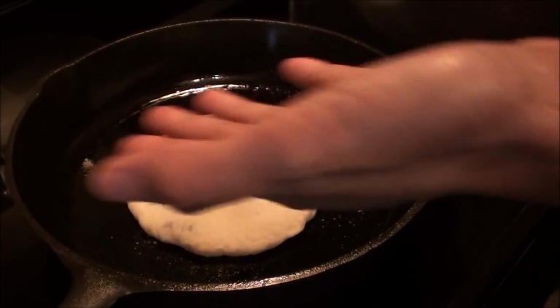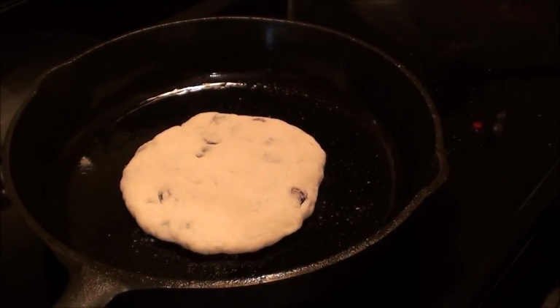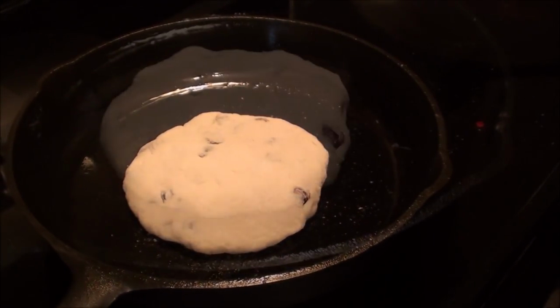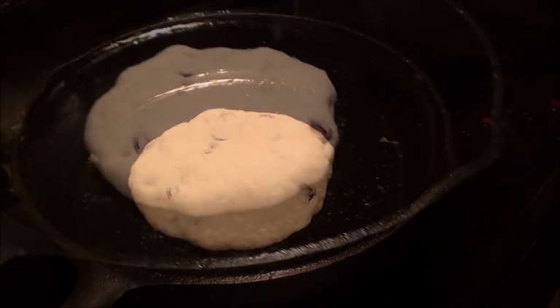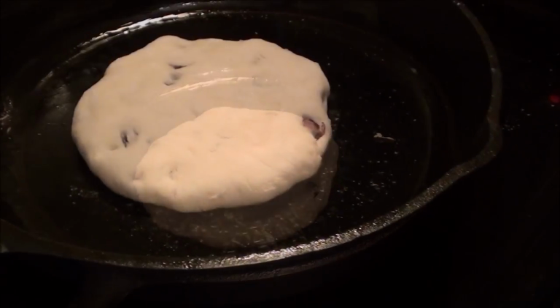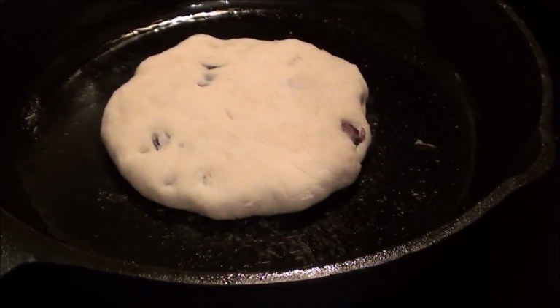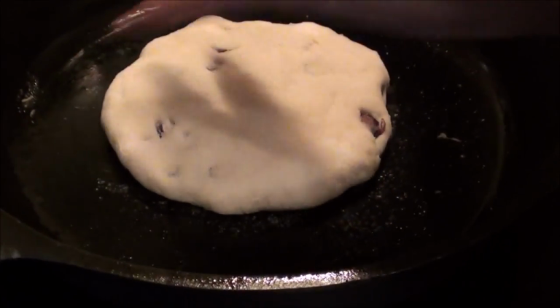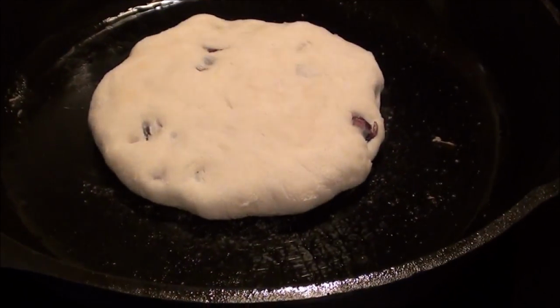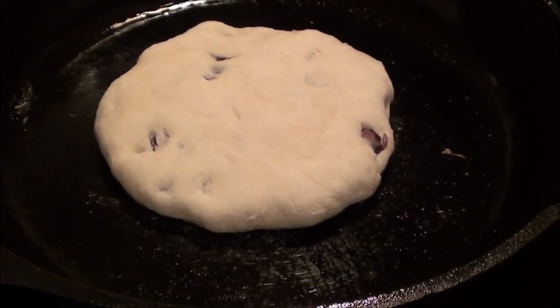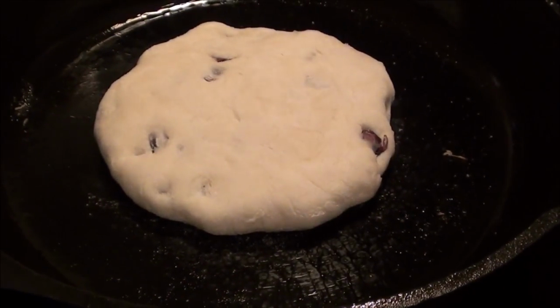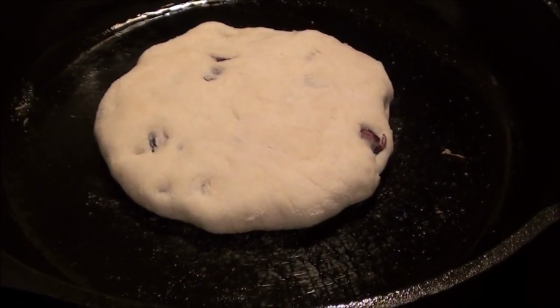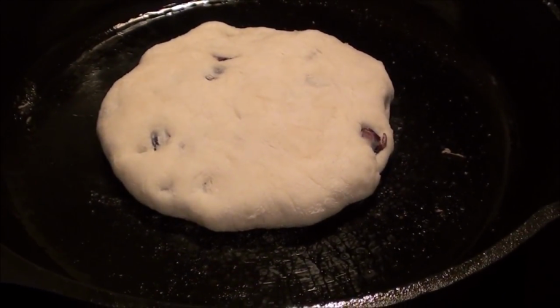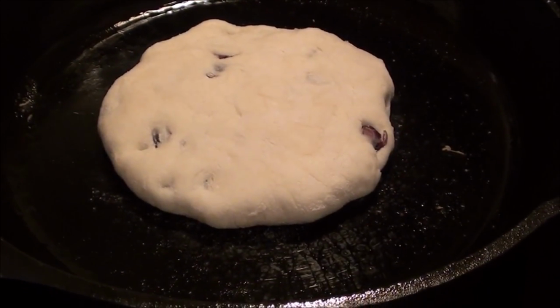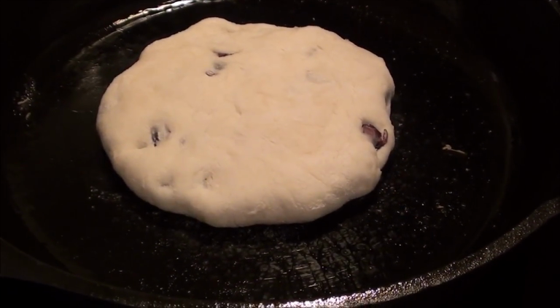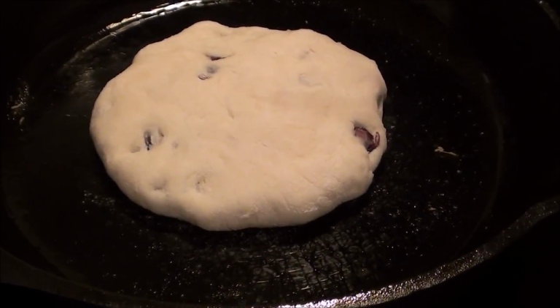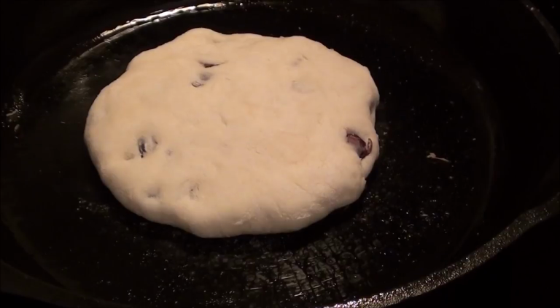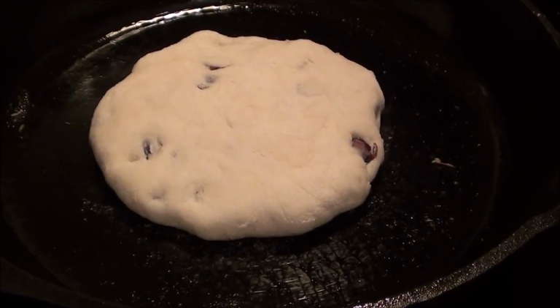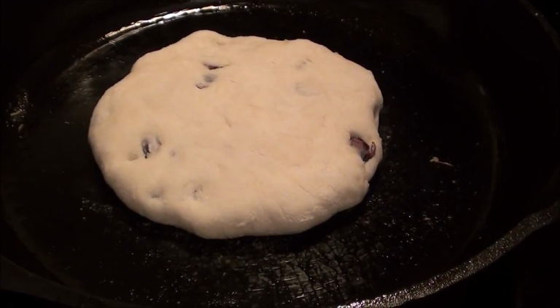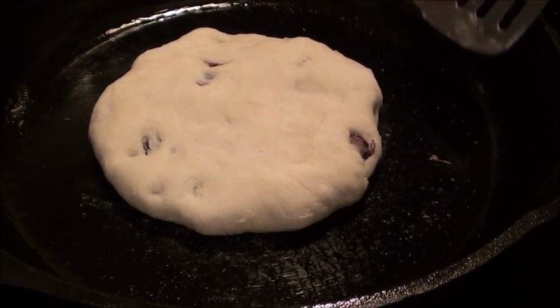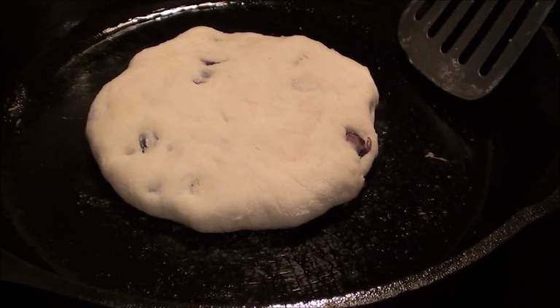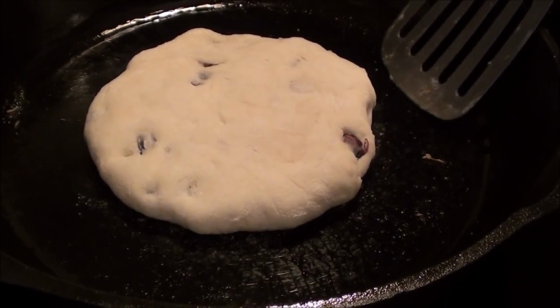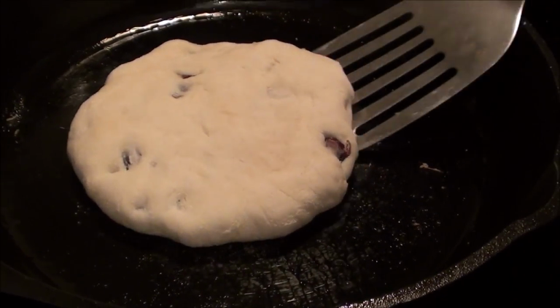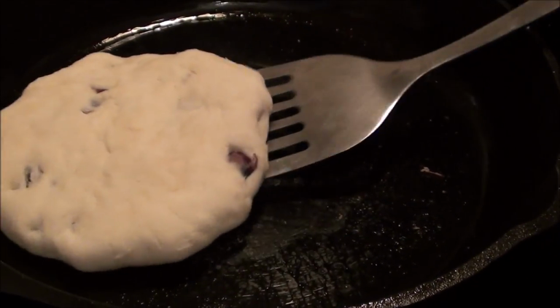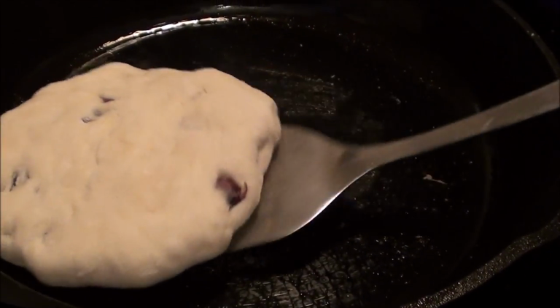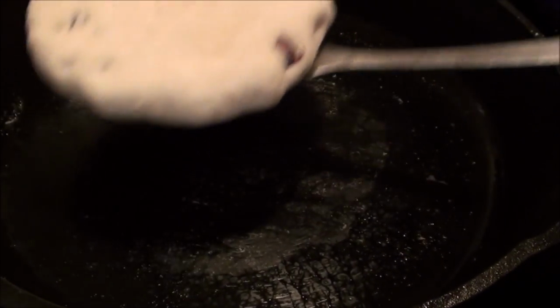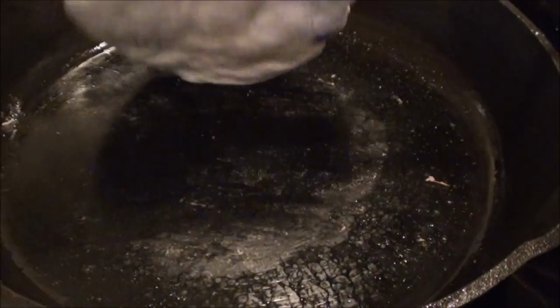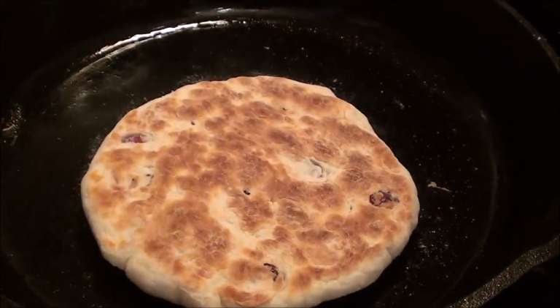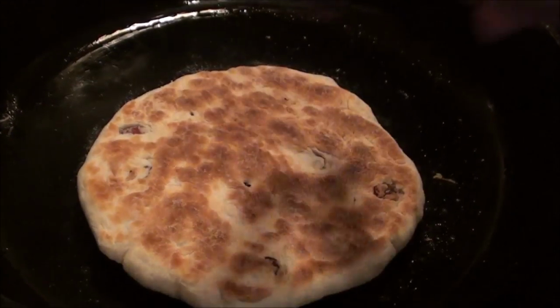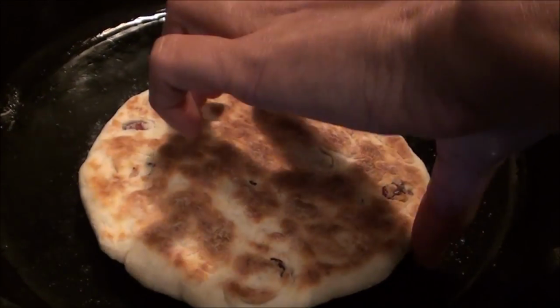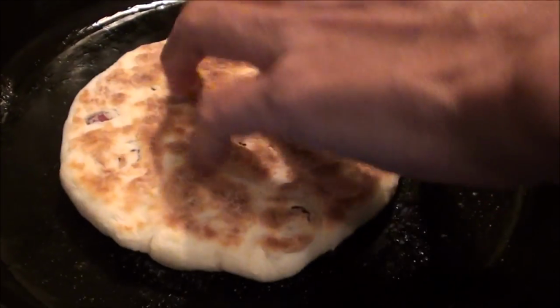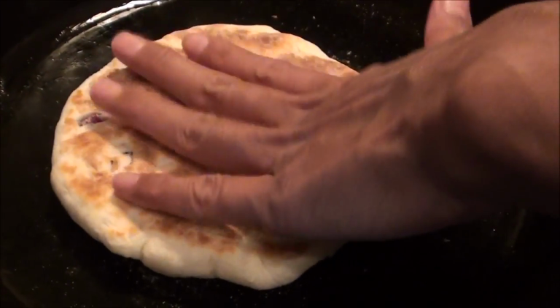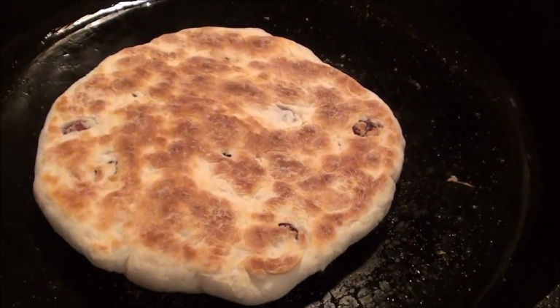As you can see, it's doubled a little bit. So now we're going to check it, check the other side, and we'll turn it and cook the other side. Oh, yummy. Look at that.